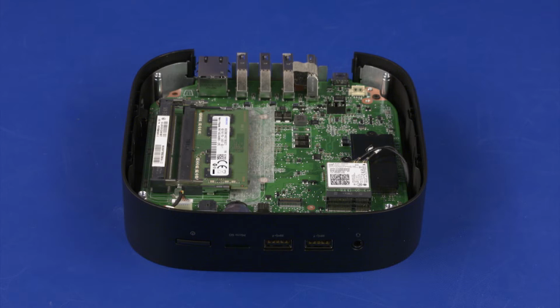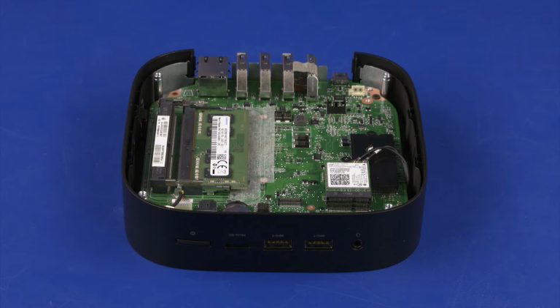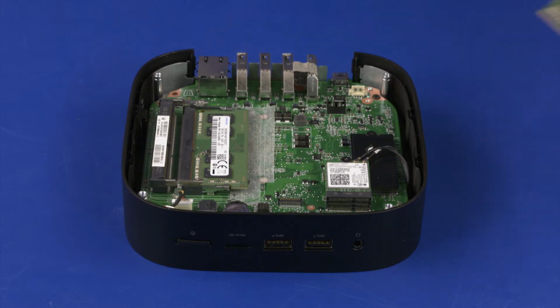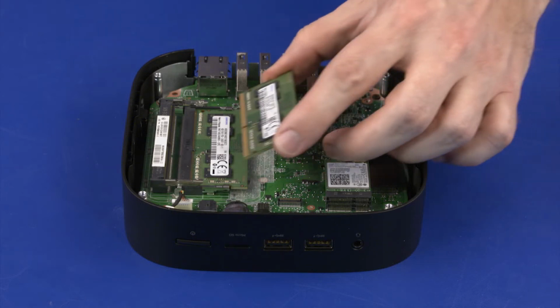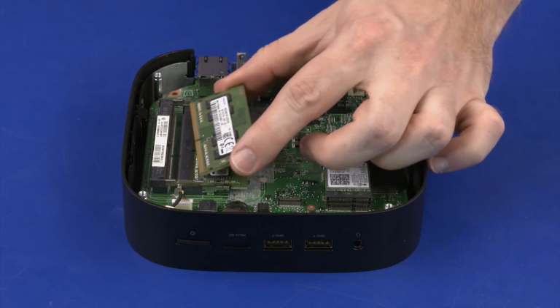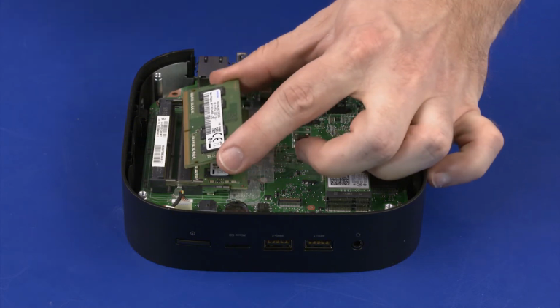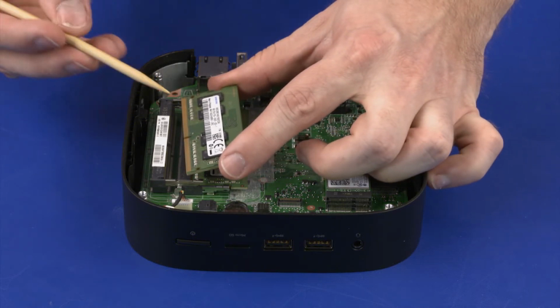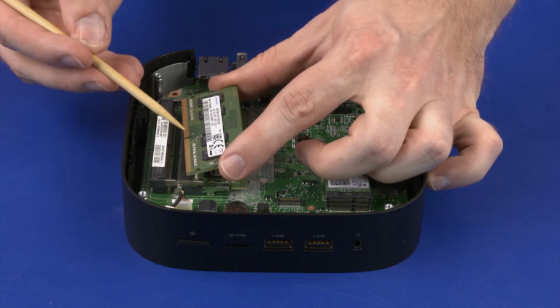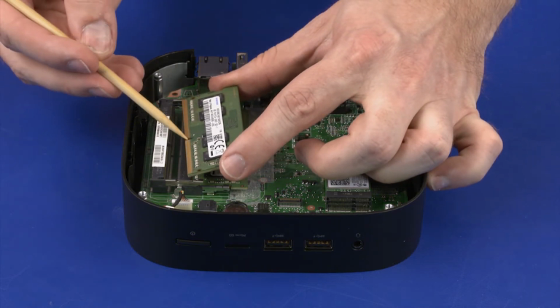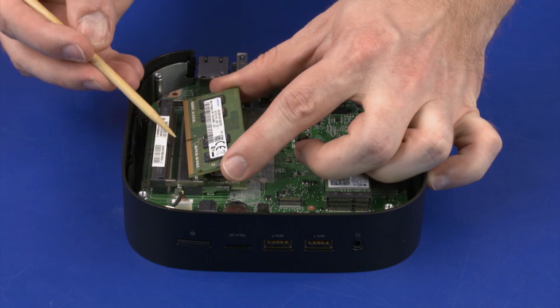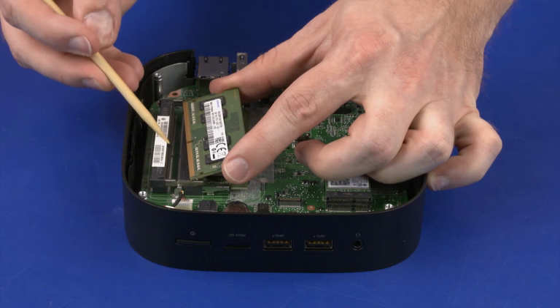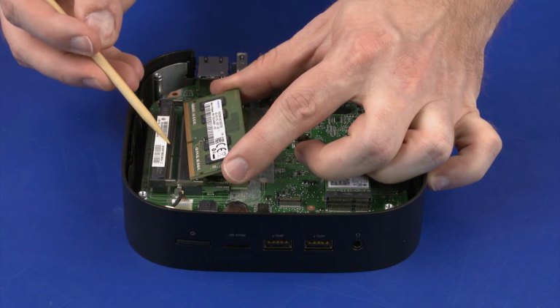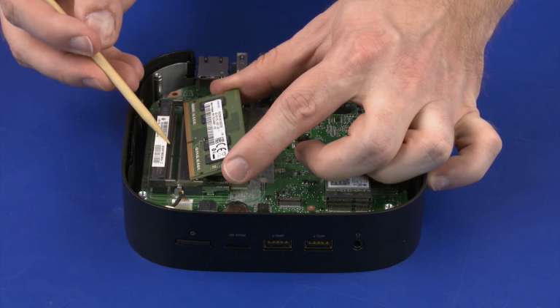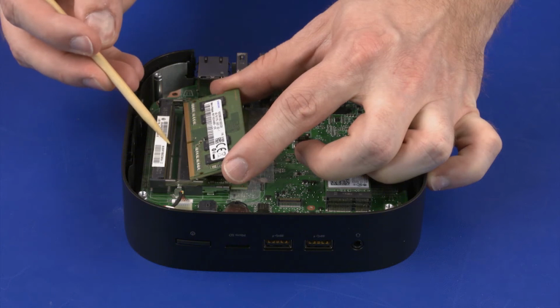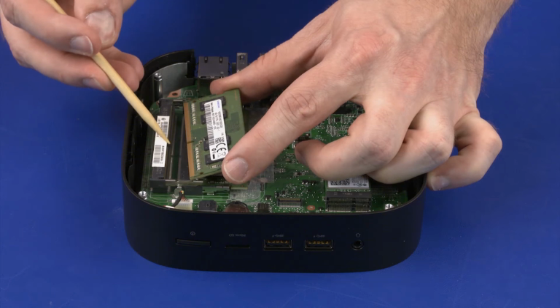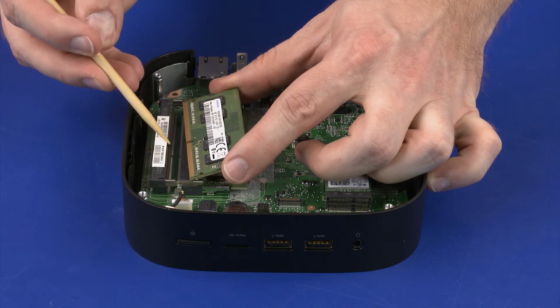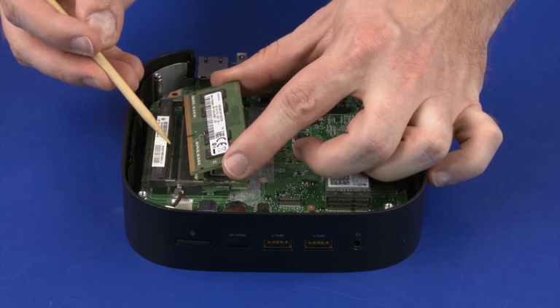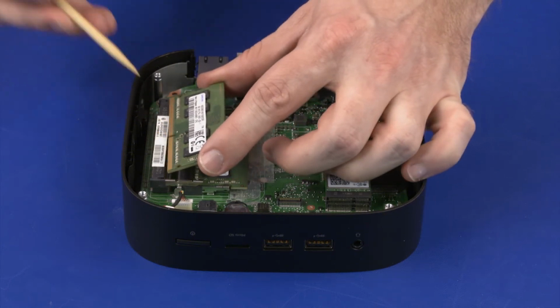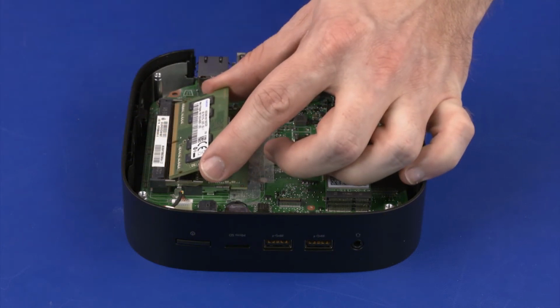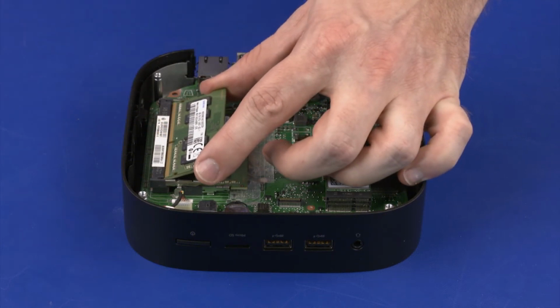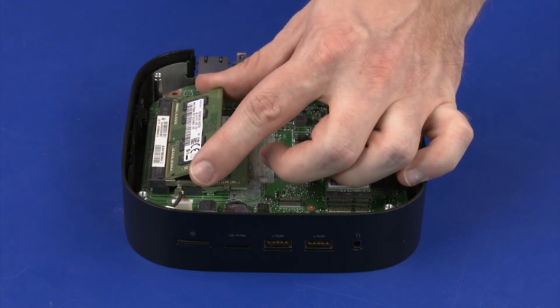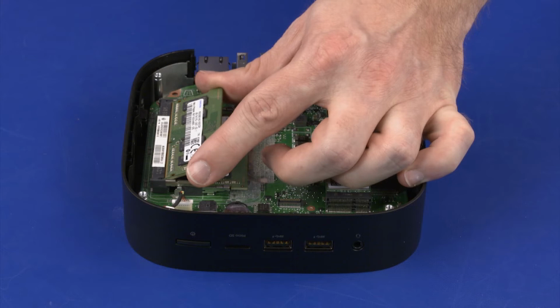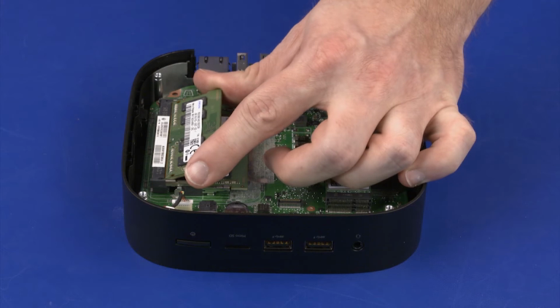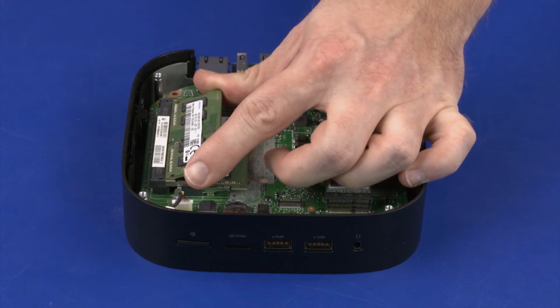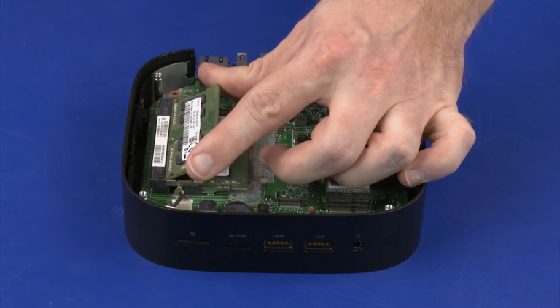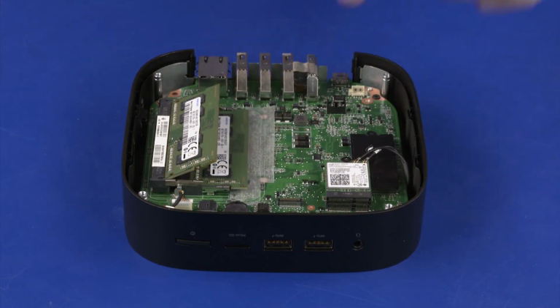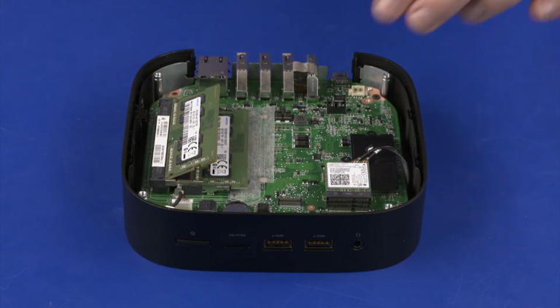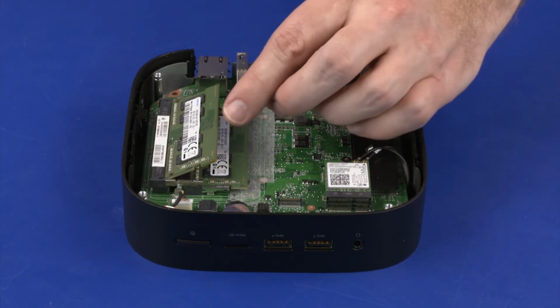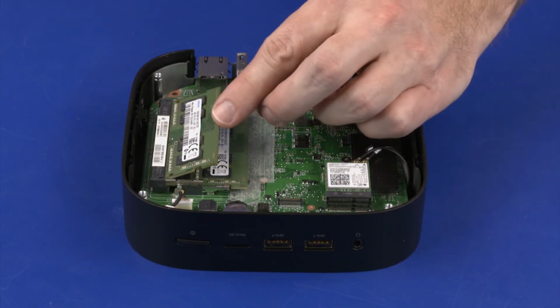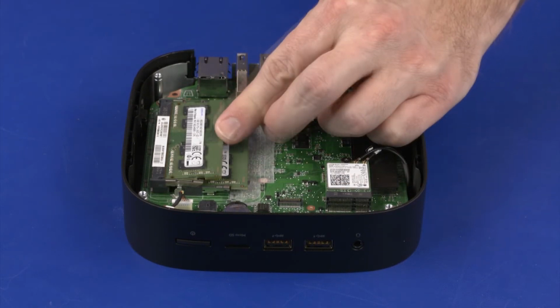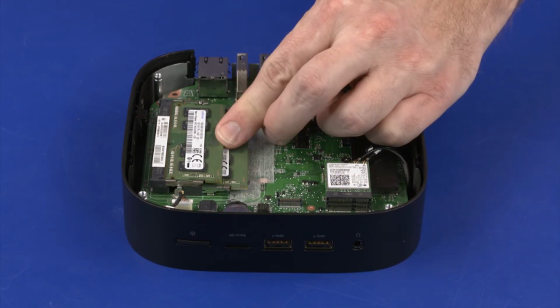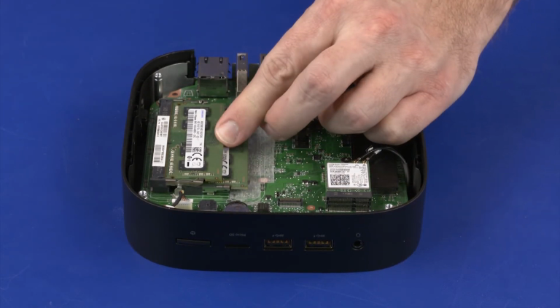Replacement. Align the notch in the memory module with the key in the memory module slot on the system board. At an angle, gently insert the memory module into its slot on the system board. Press the memory module down to latch the arms.